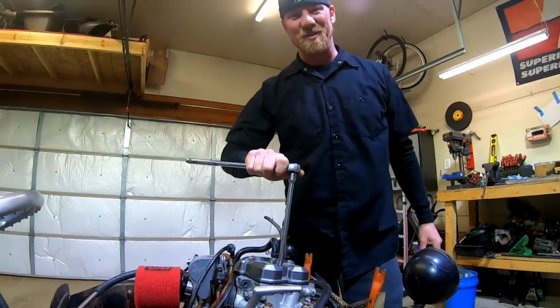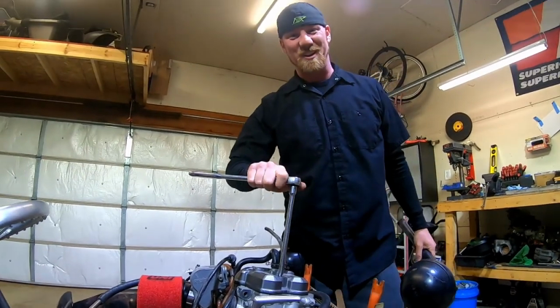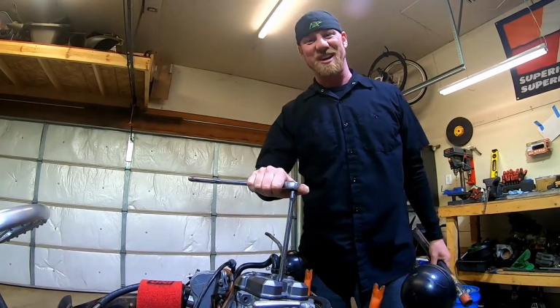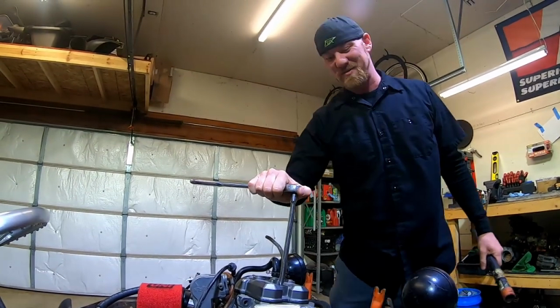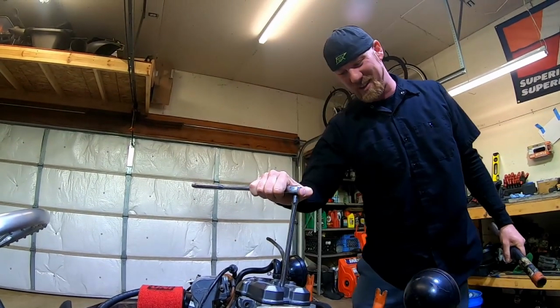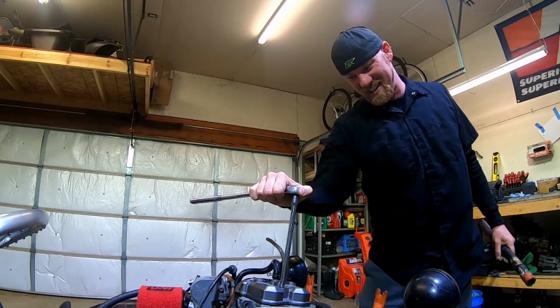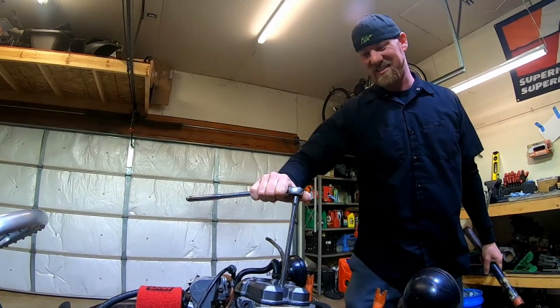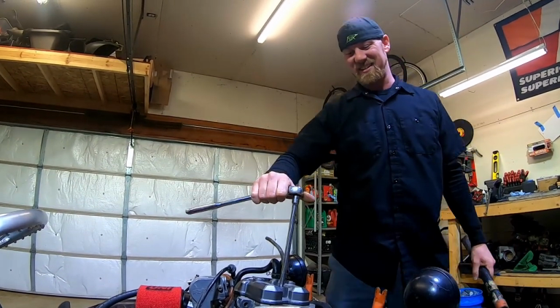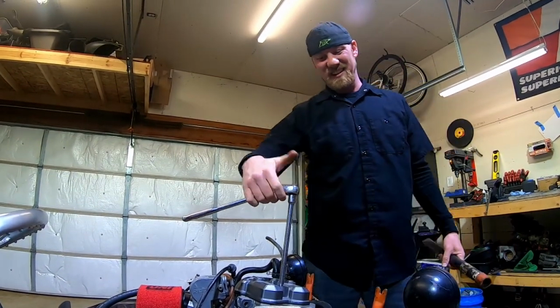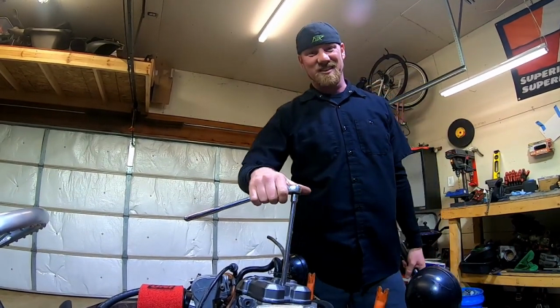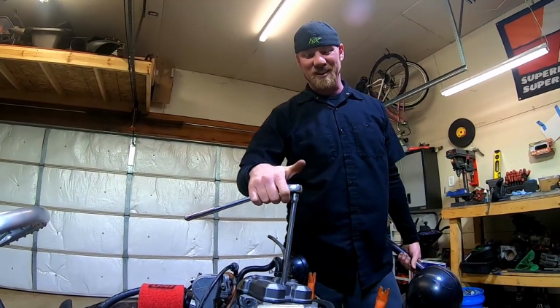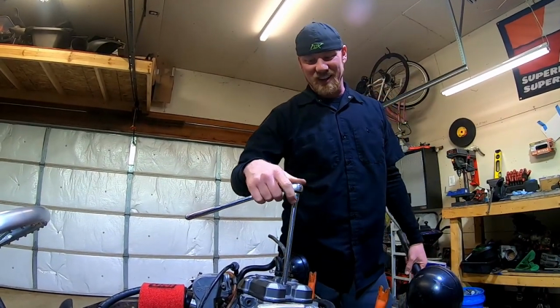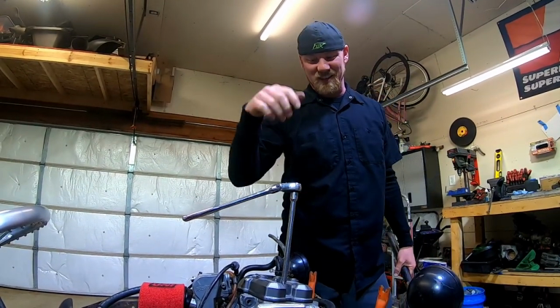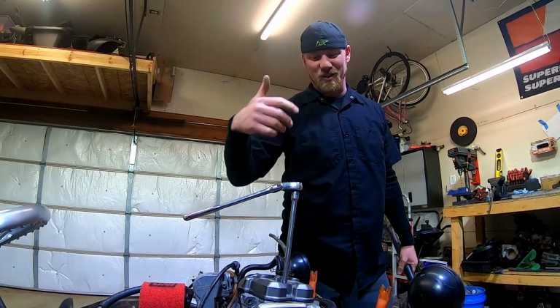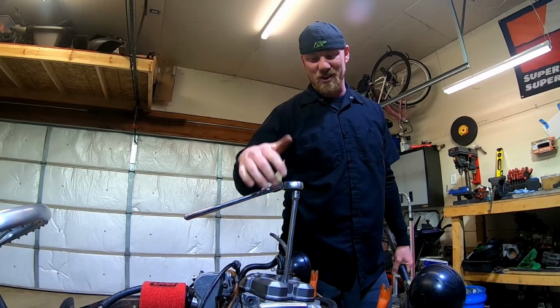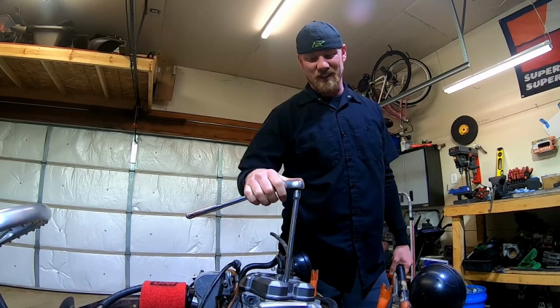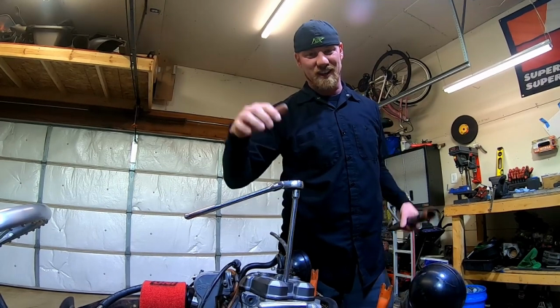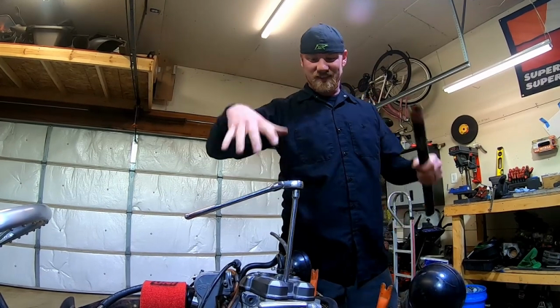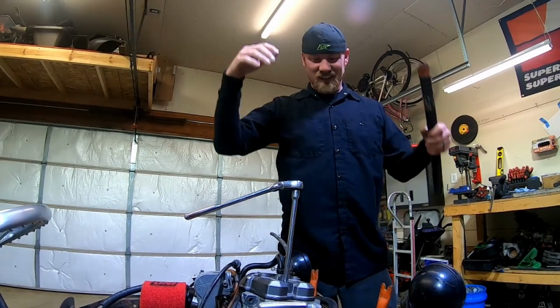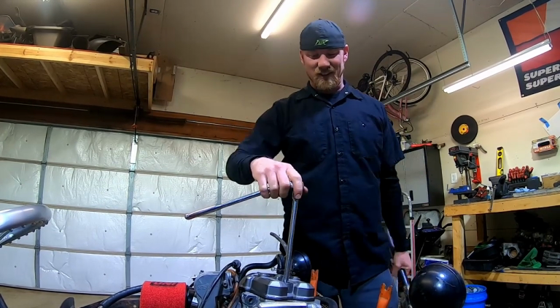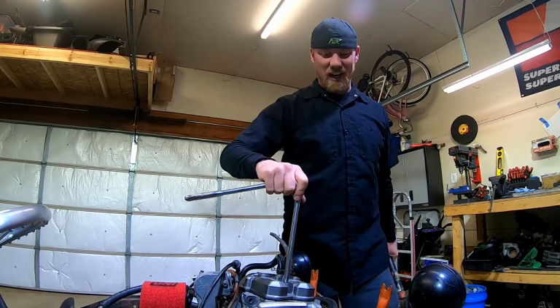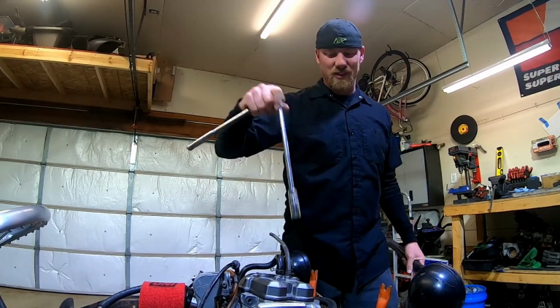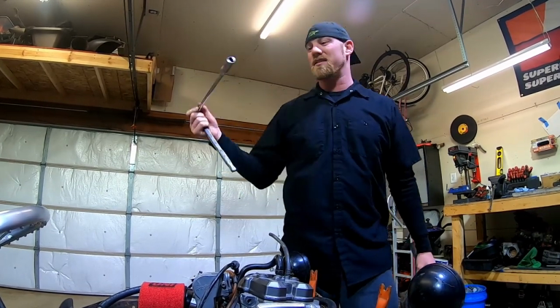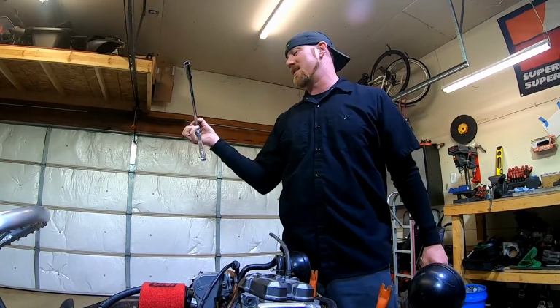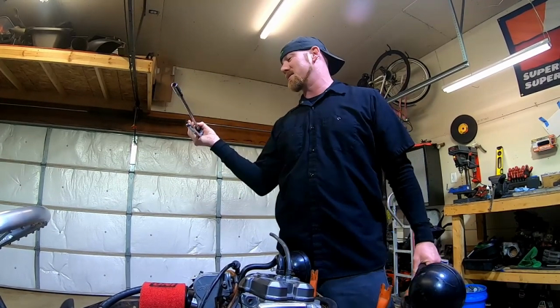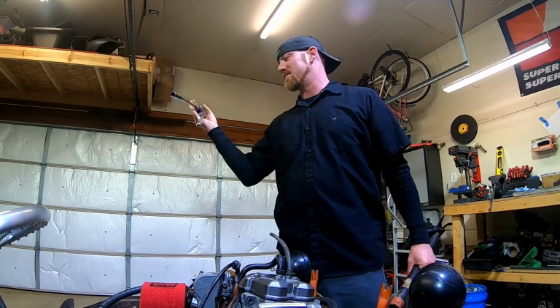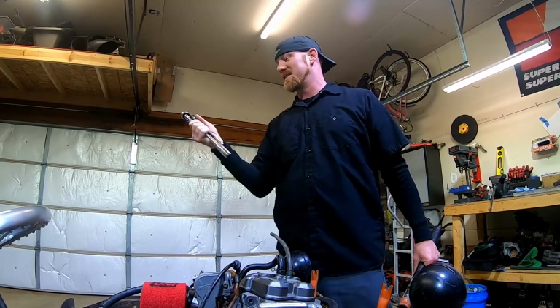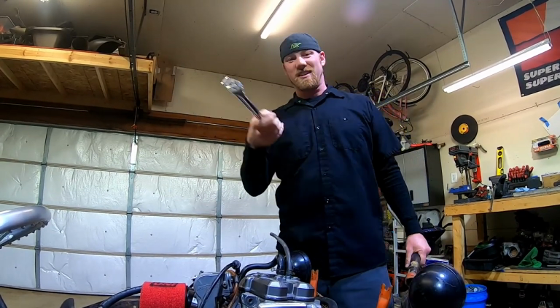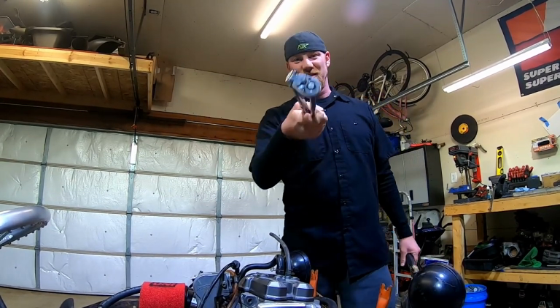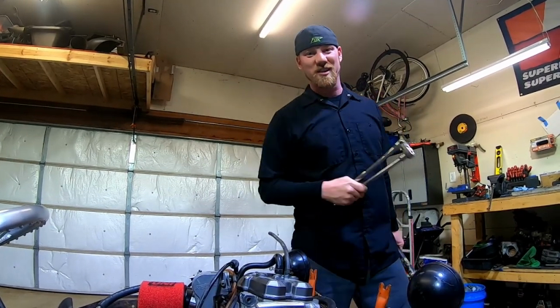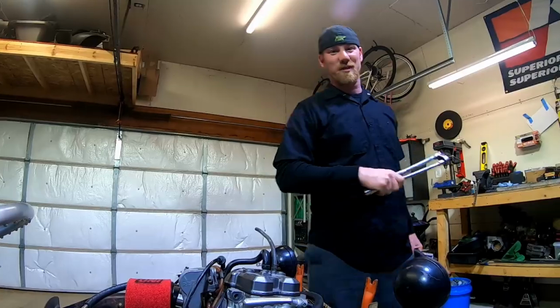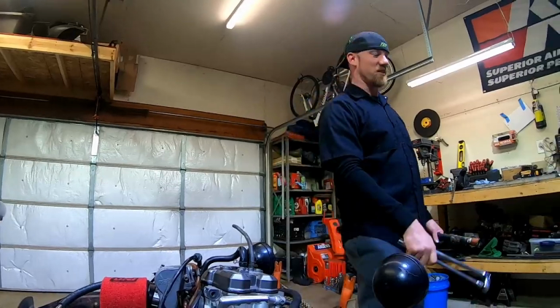Don't over-tighten your spark plugs, guys — just snug is all you need because it has a crush washer on there that kind of presets the tension anyway. So yeah, don't over-tighten your spark plugs.